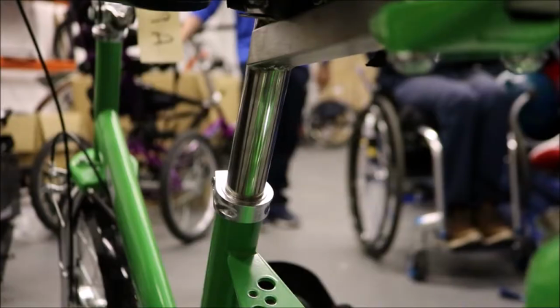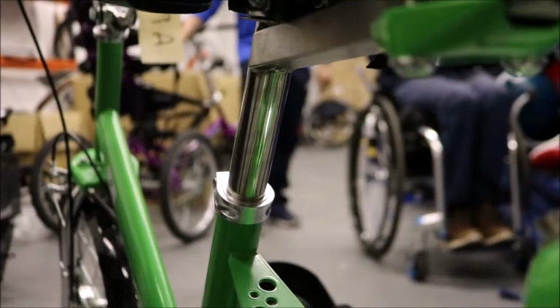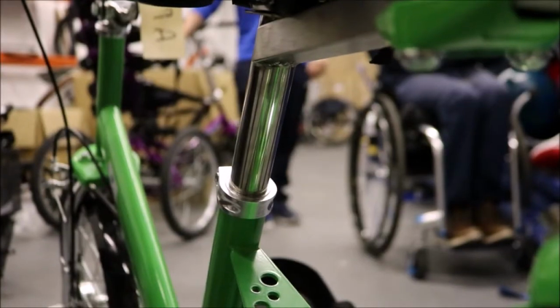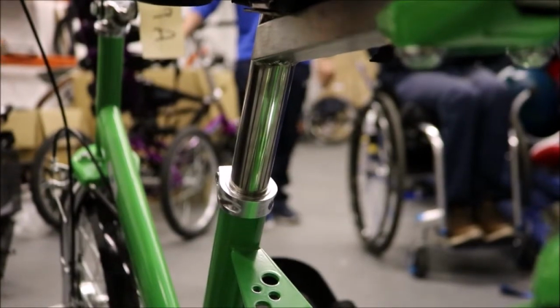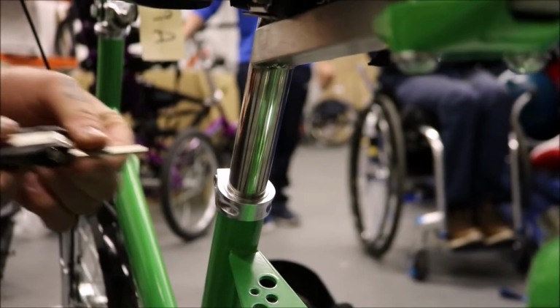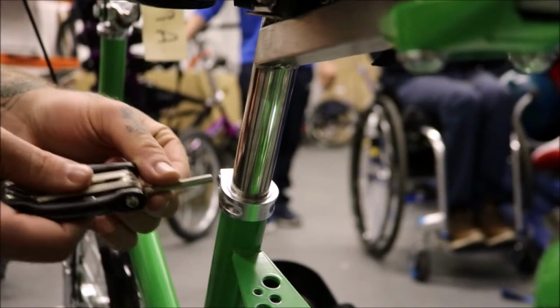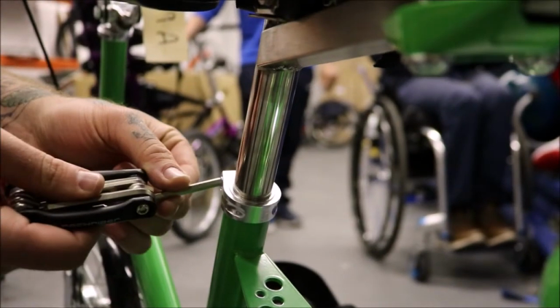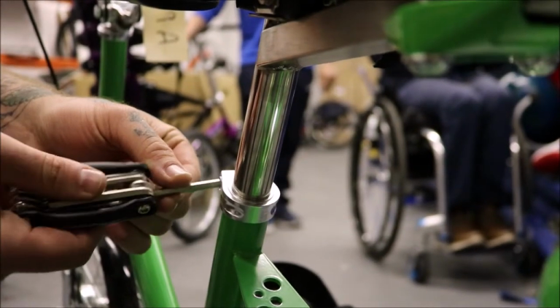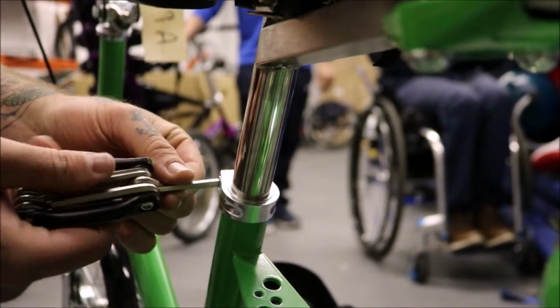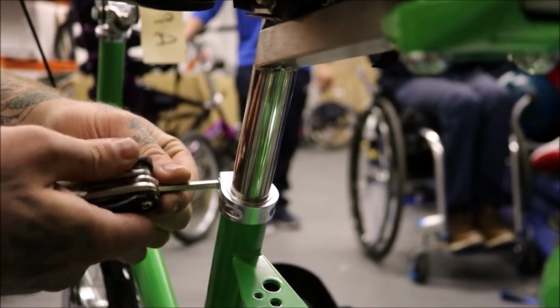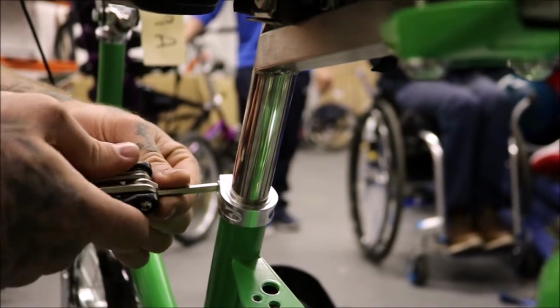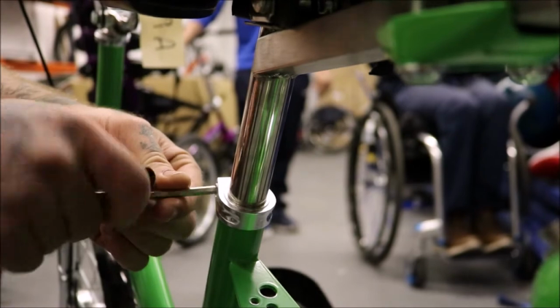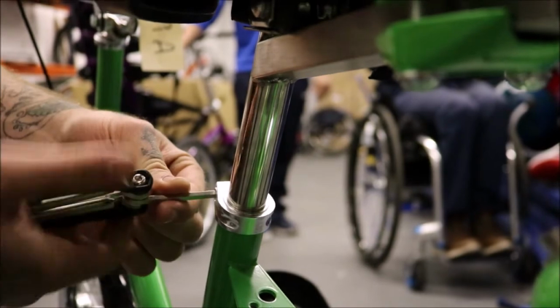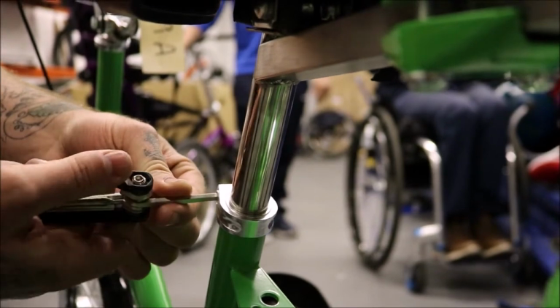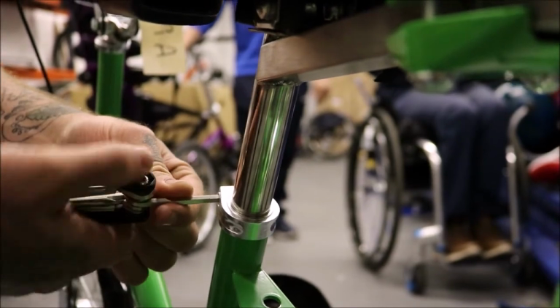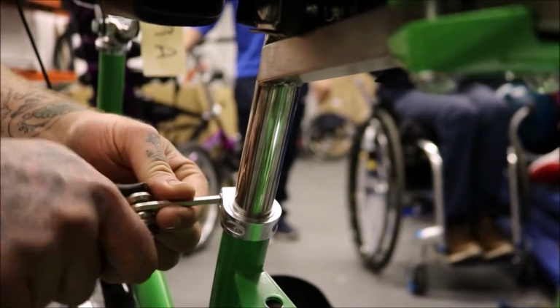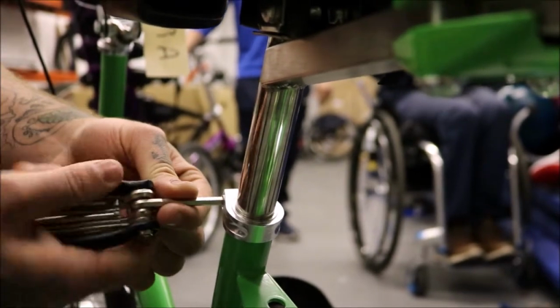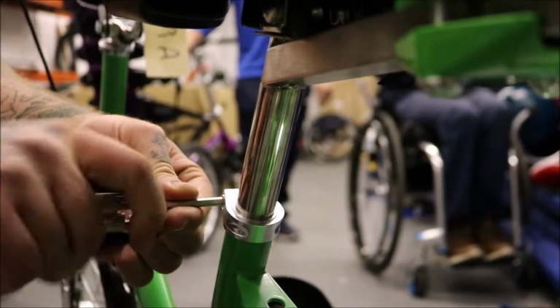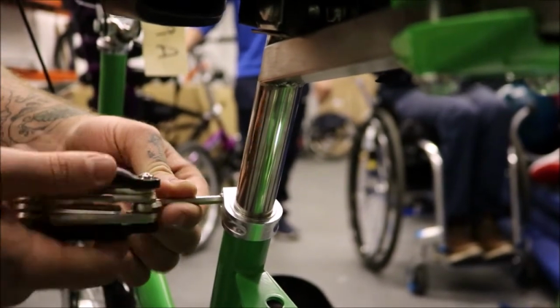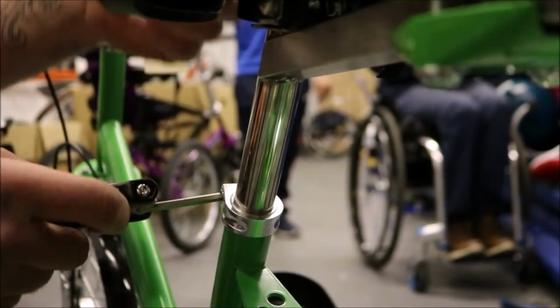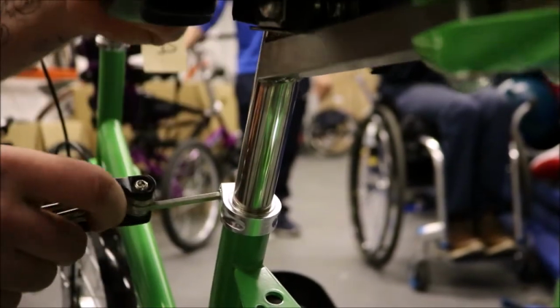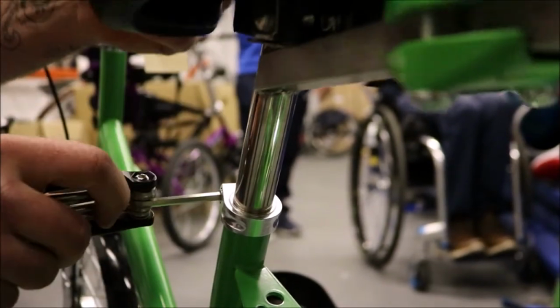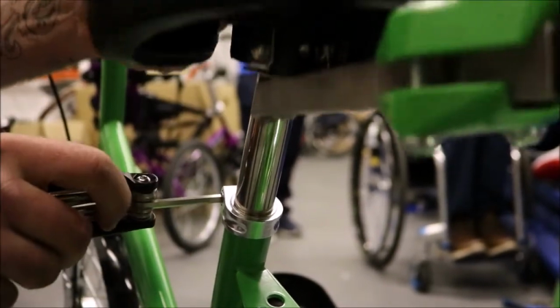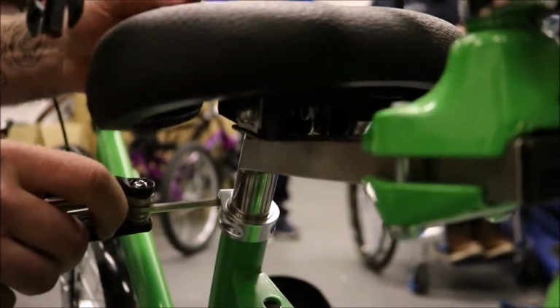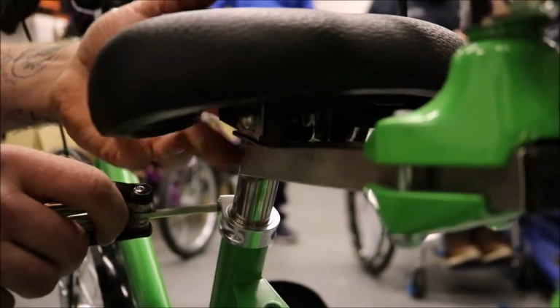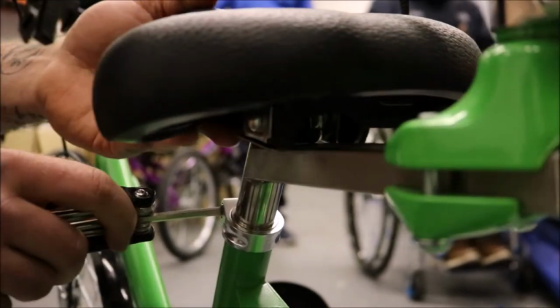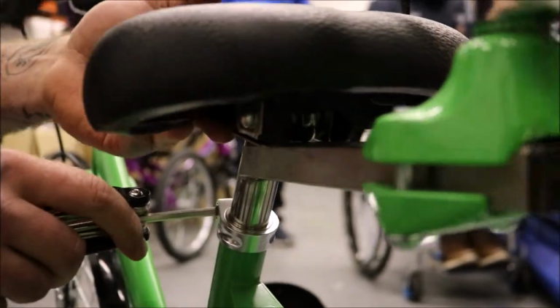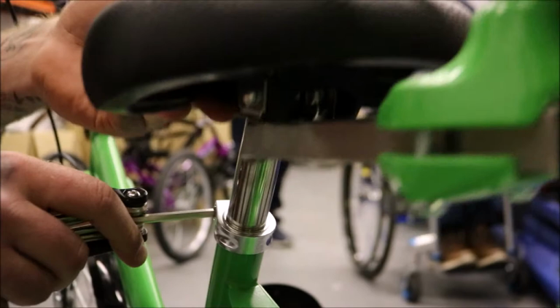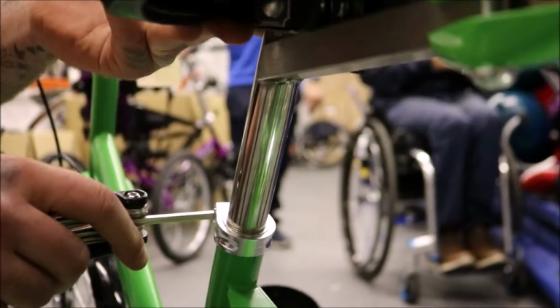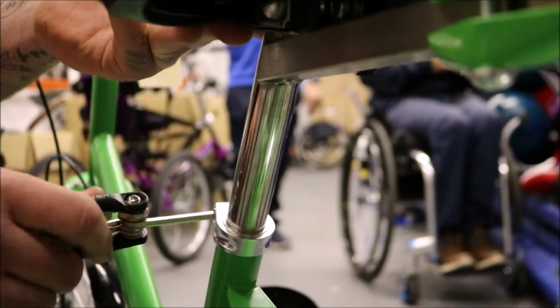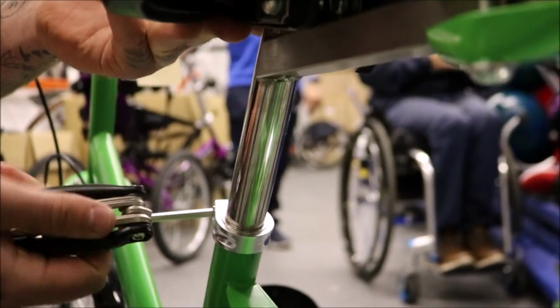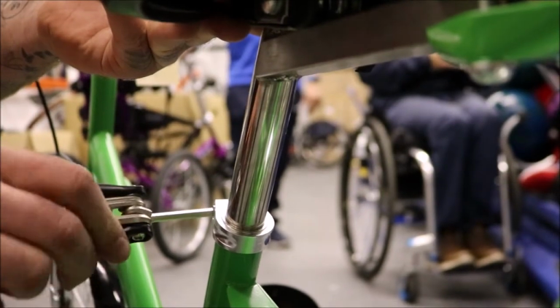To adjust the seat height, use a 5mm Allen key and release the bolt, sliding the seat up or down into a comfortable position.